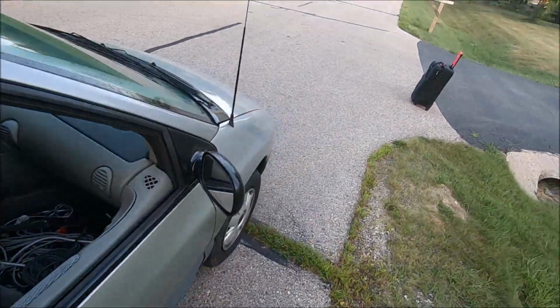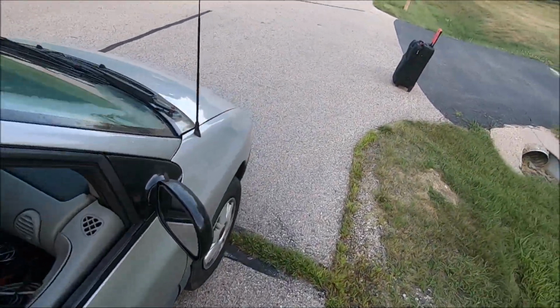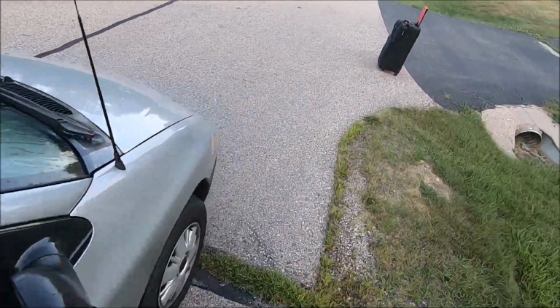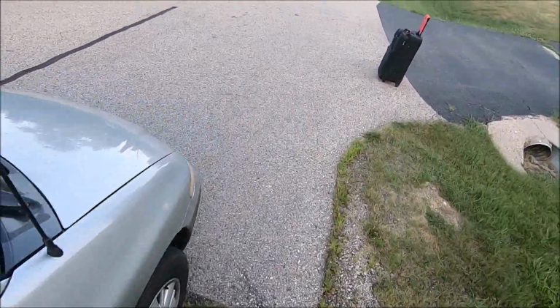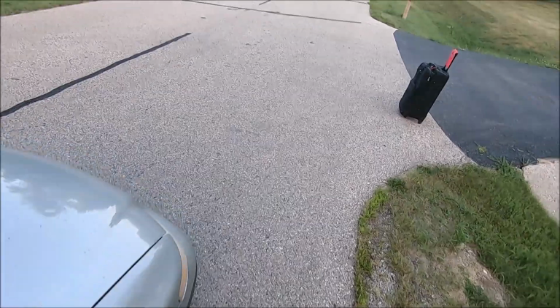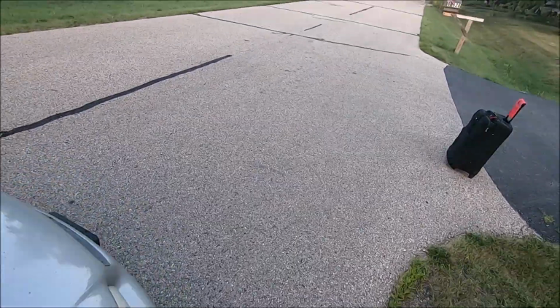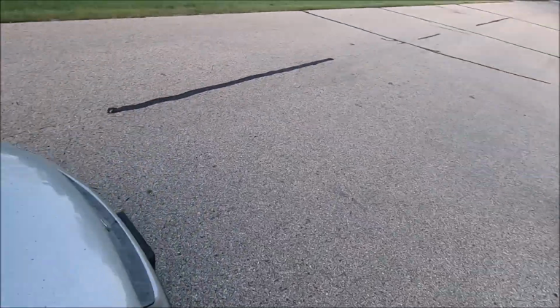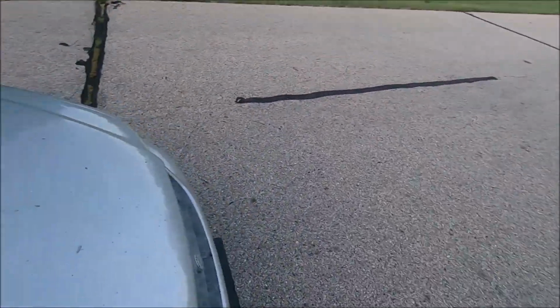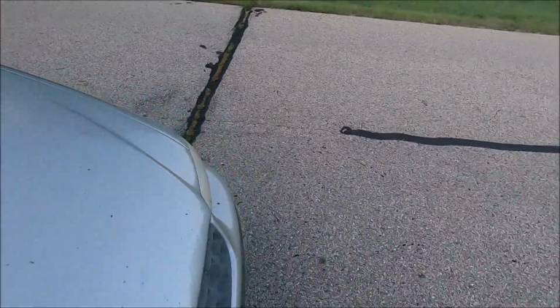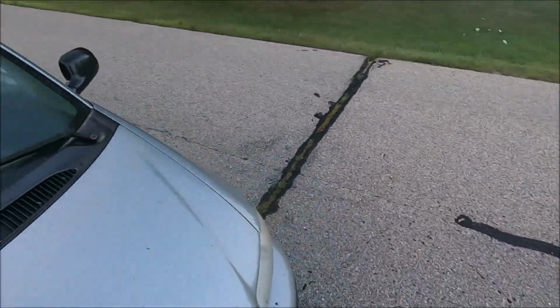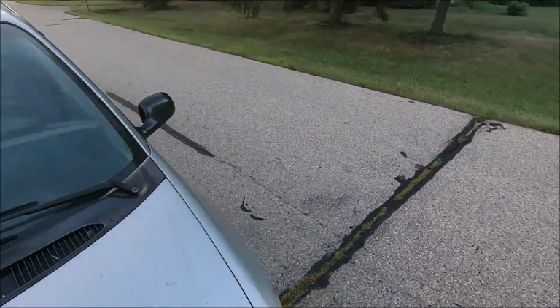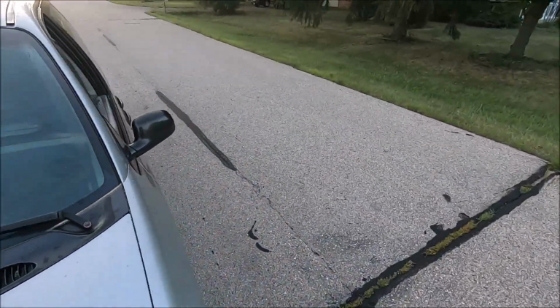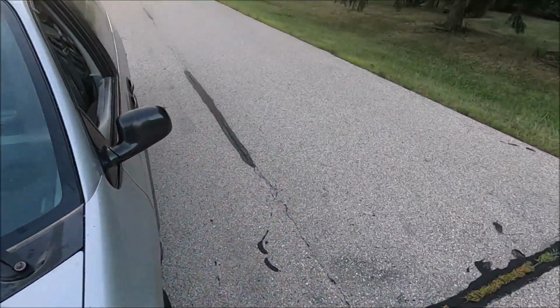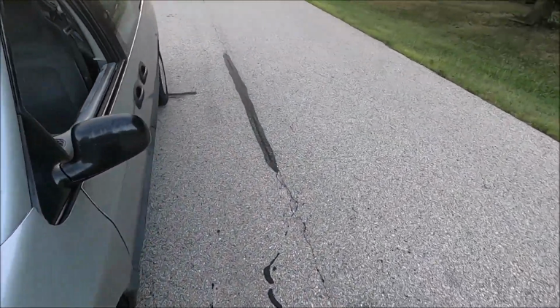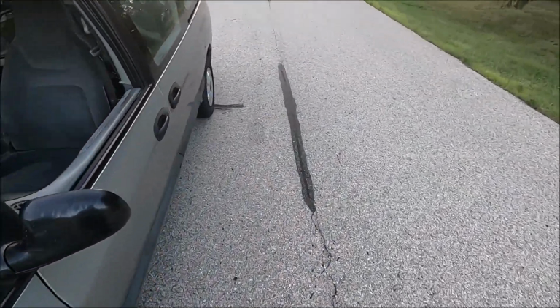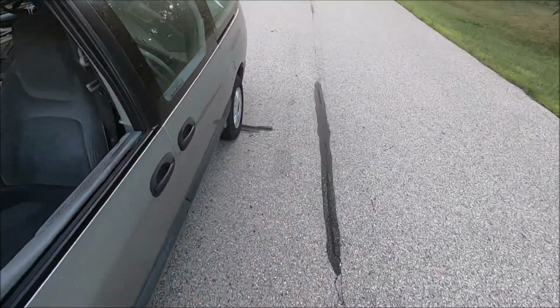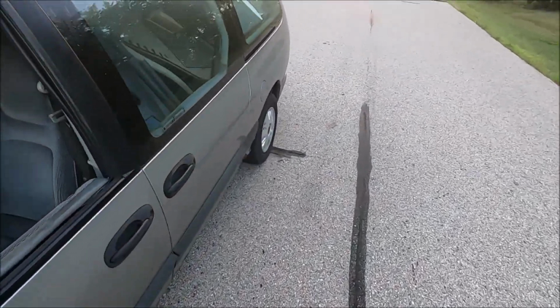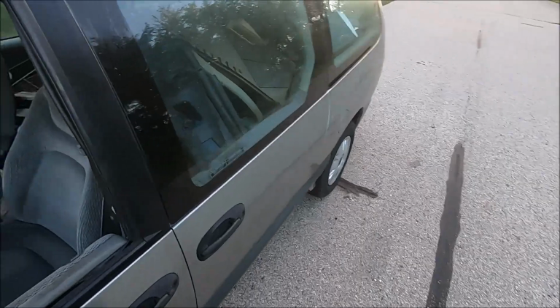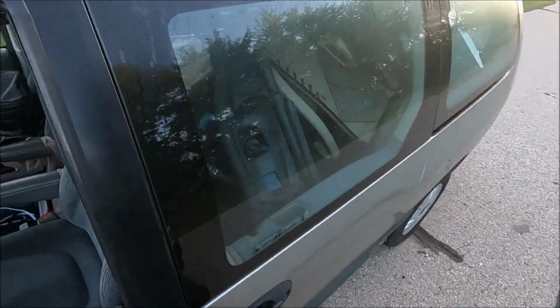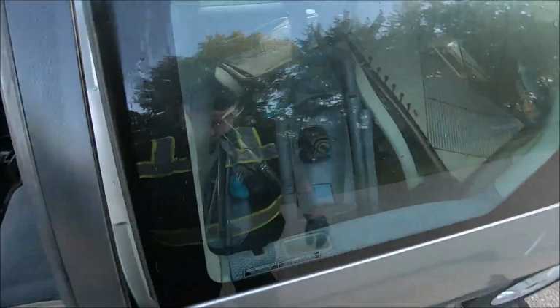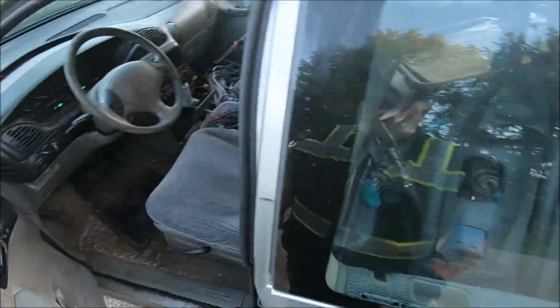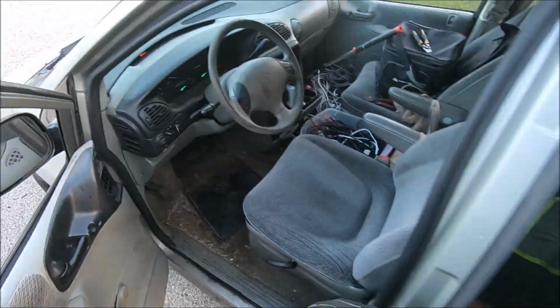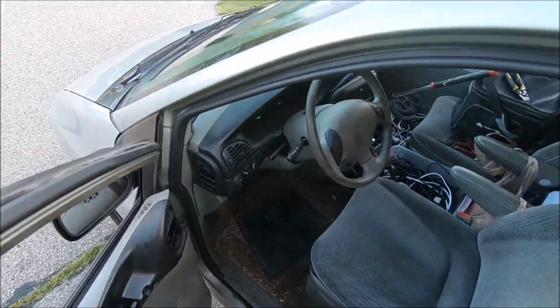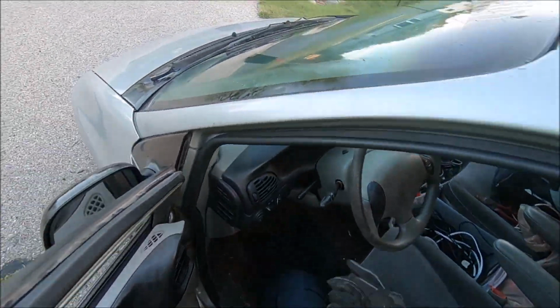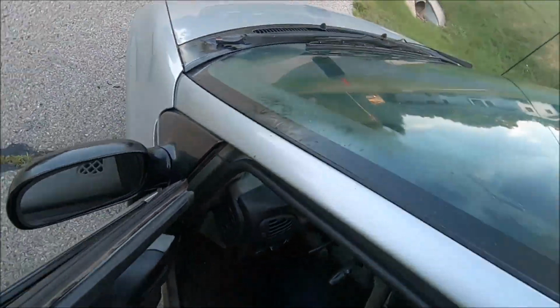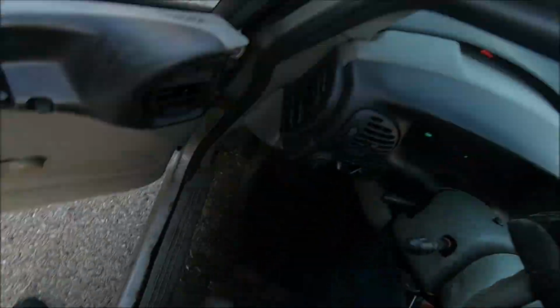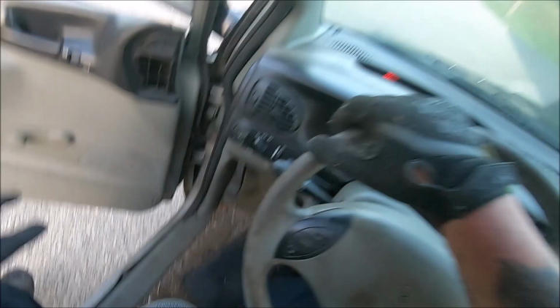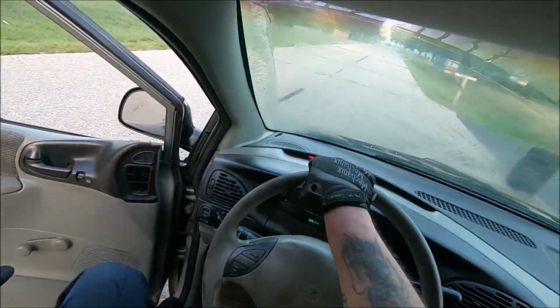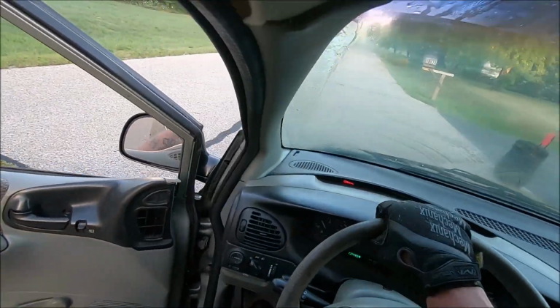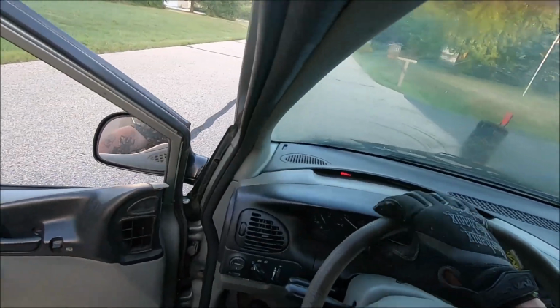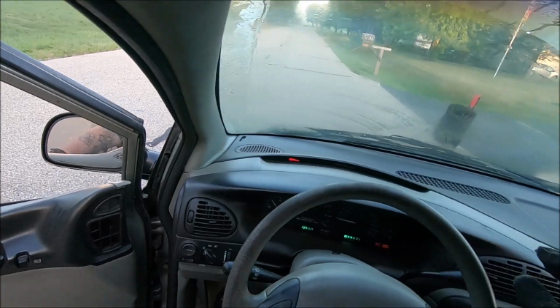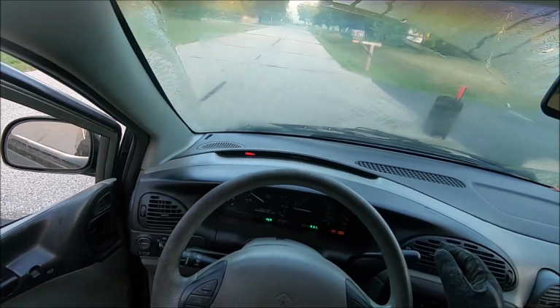No scrap yard run today, folks. It is already 80 degrees outside and it's only like 6:20 in the morning, so I am gonna check some more dumpsters and then call it a day.